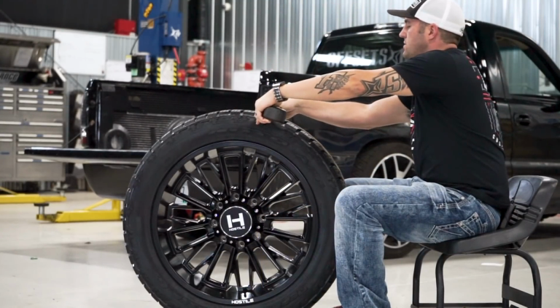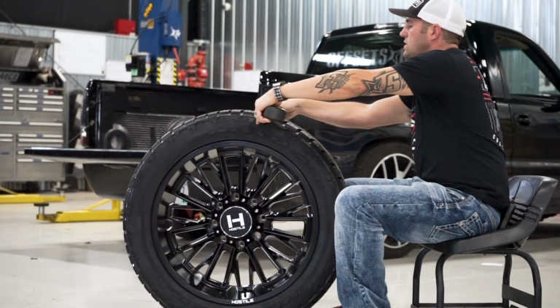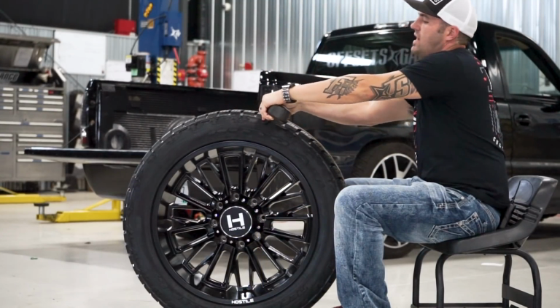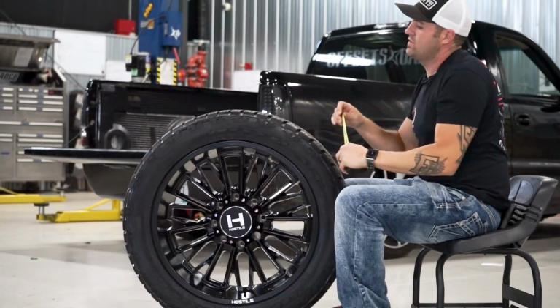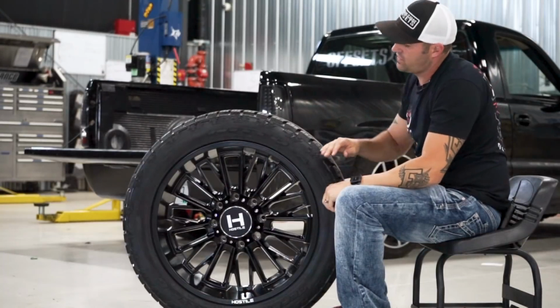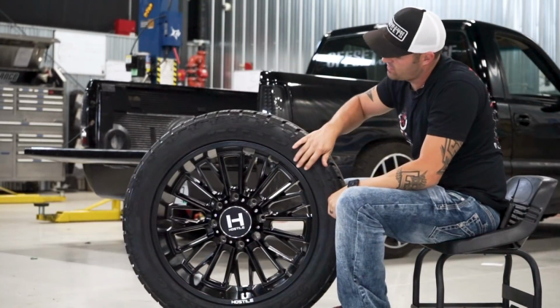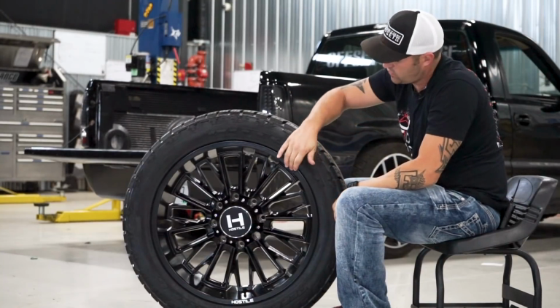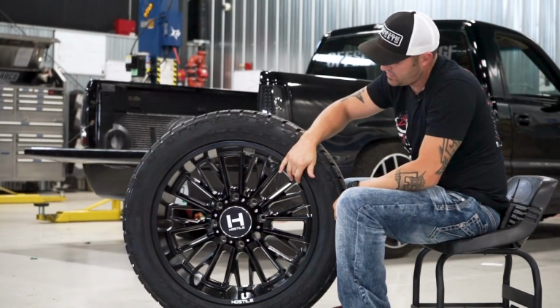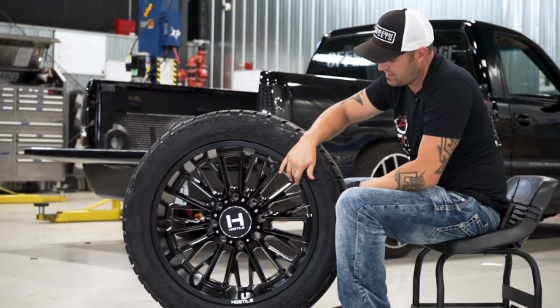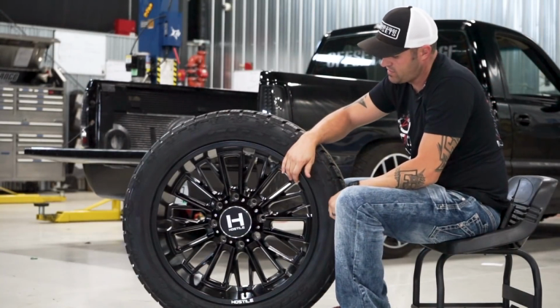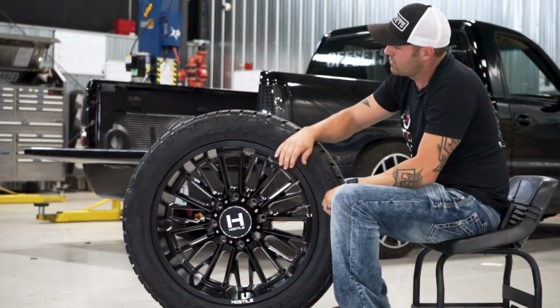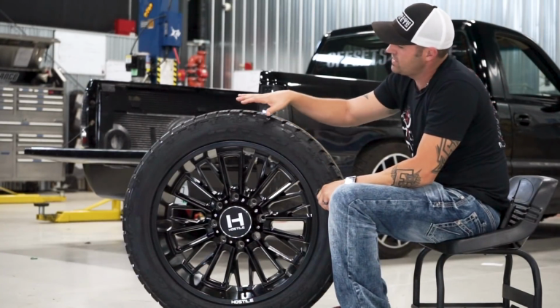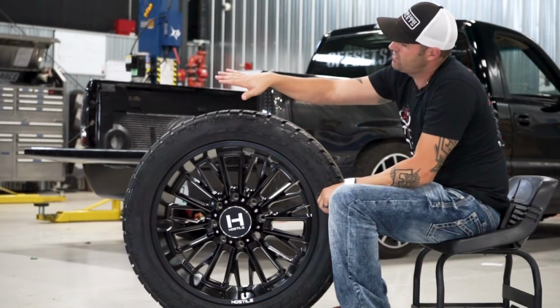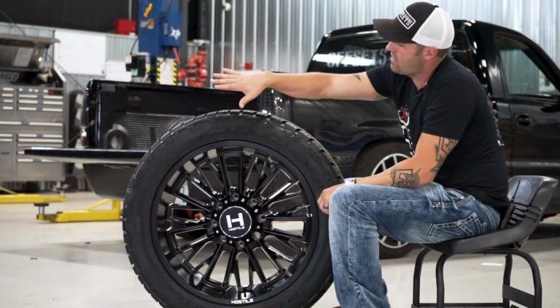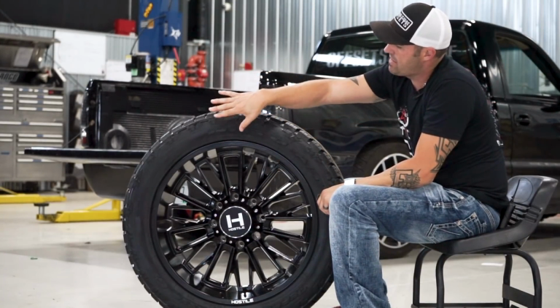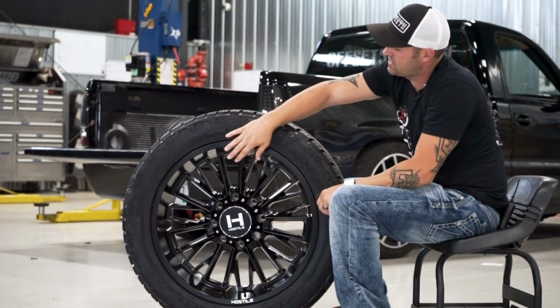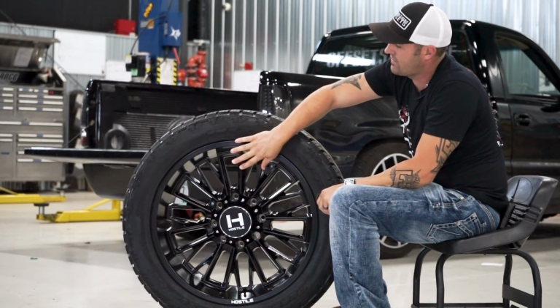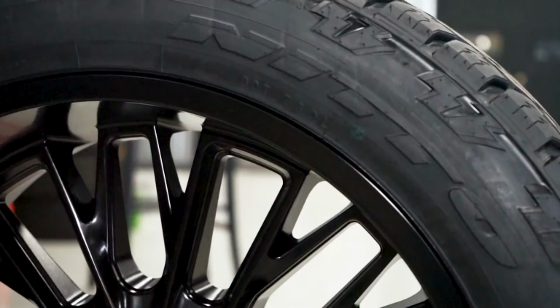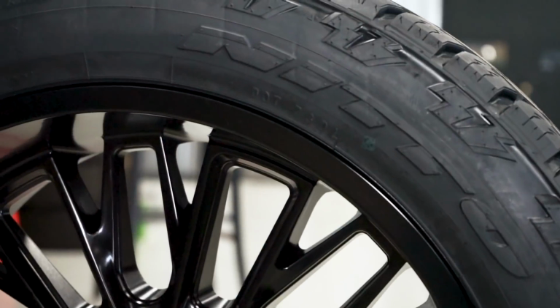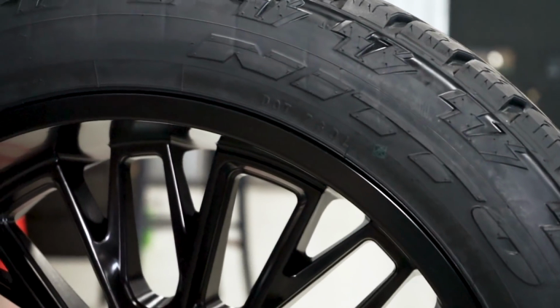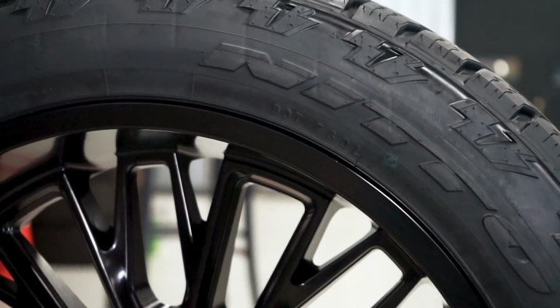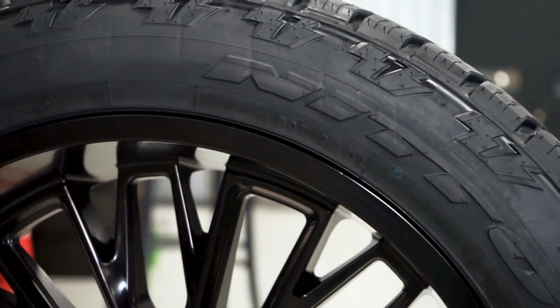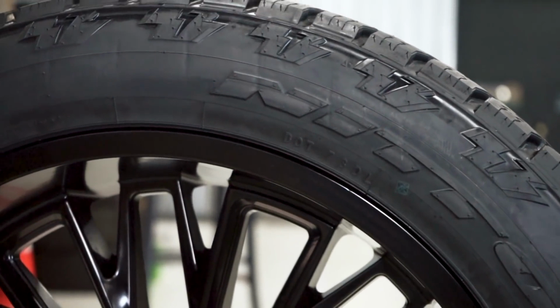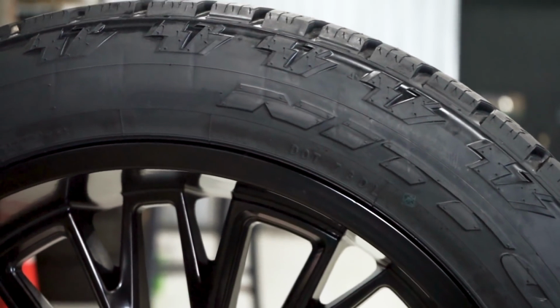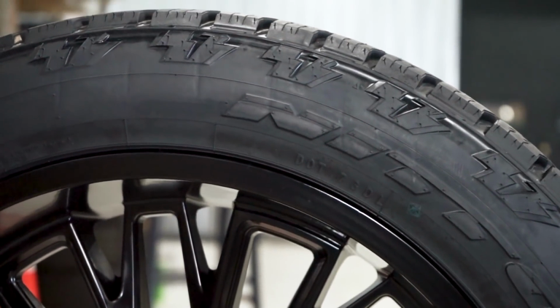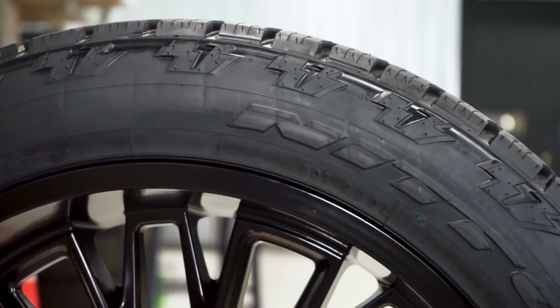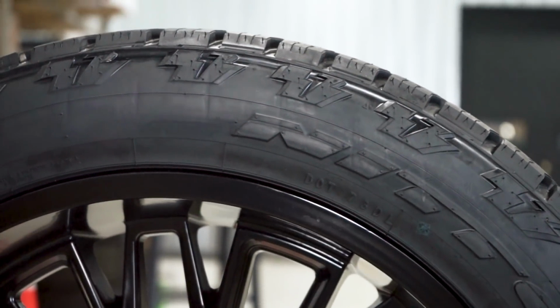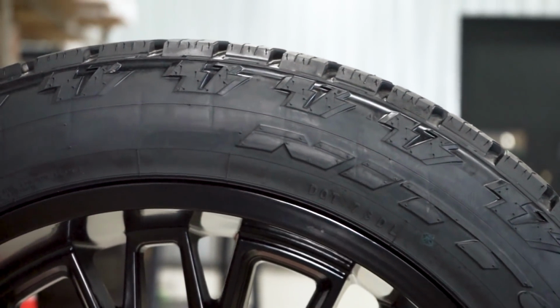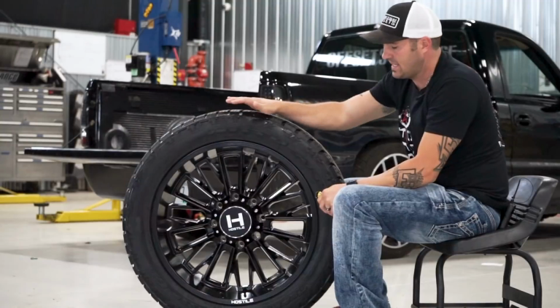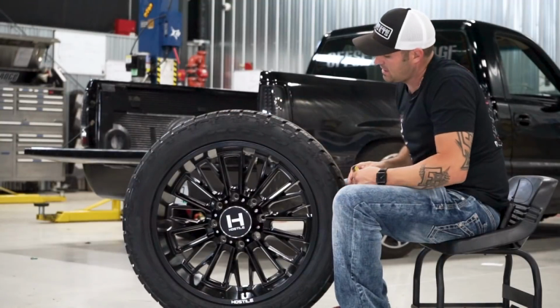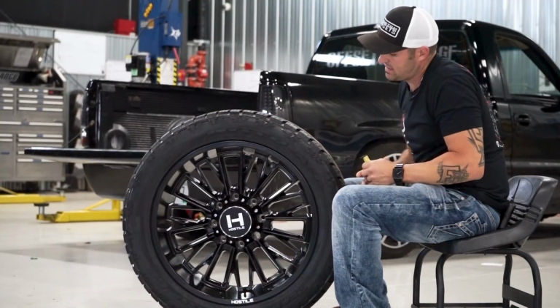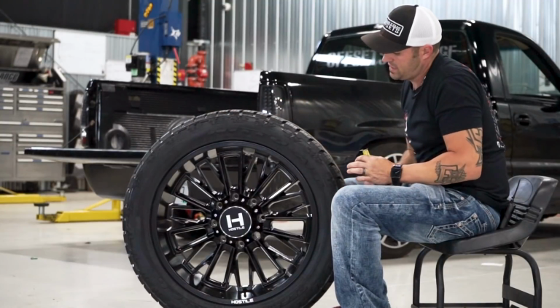So 33 12 1/2 is nothing new and a 22 is nothing new. But we haven't really shown how it matches up when you have a 22 10-wide with a 33 12 1/2 all-terrain. And that's kind of the biggest difference here.